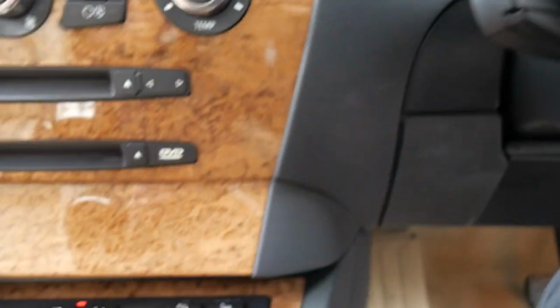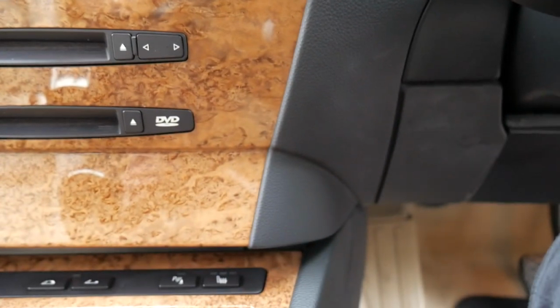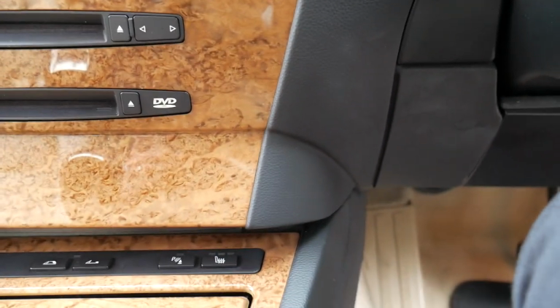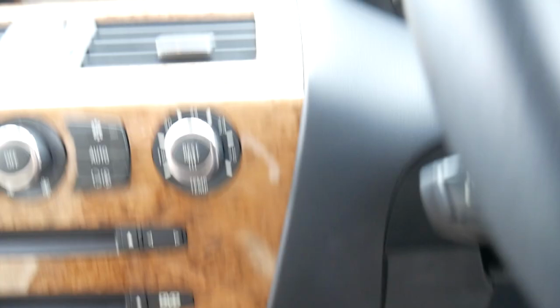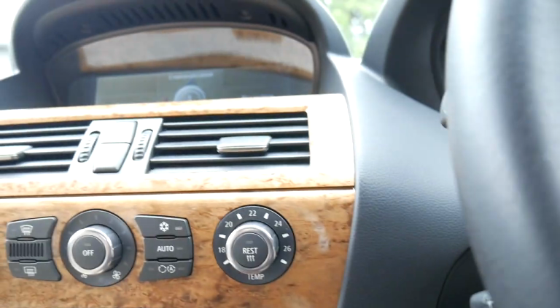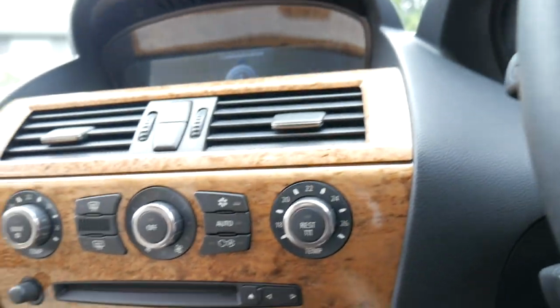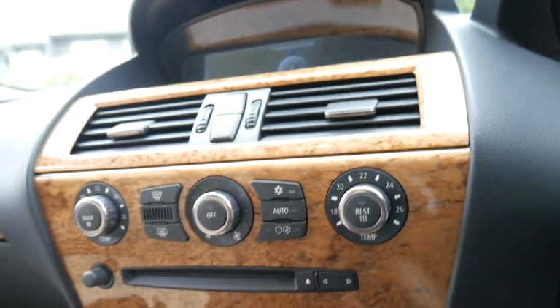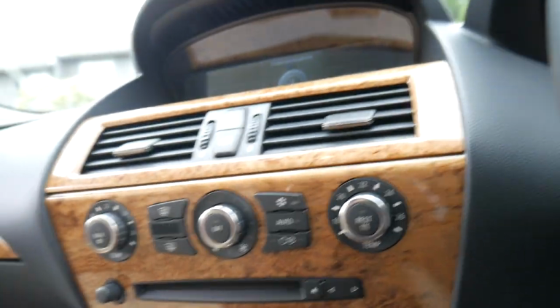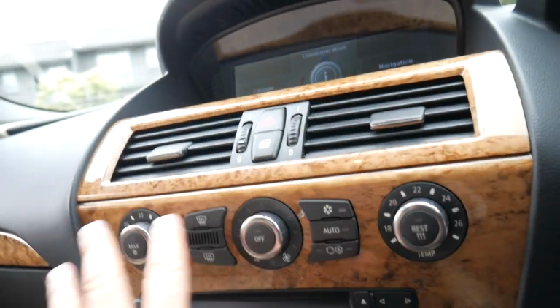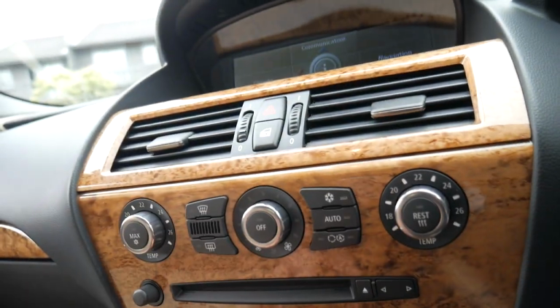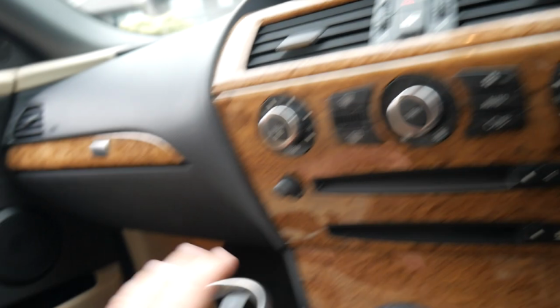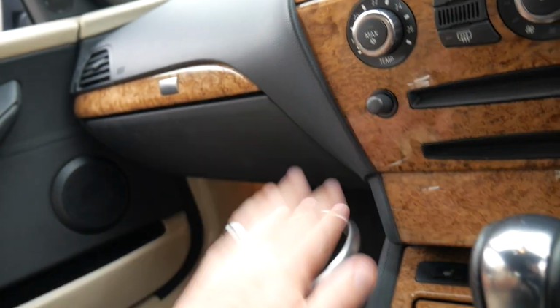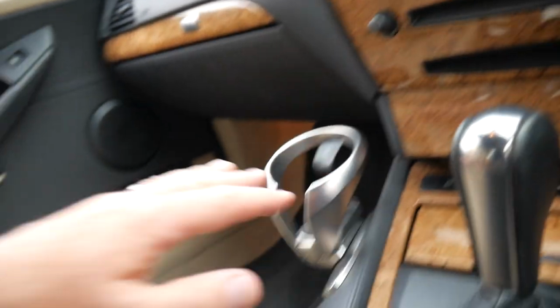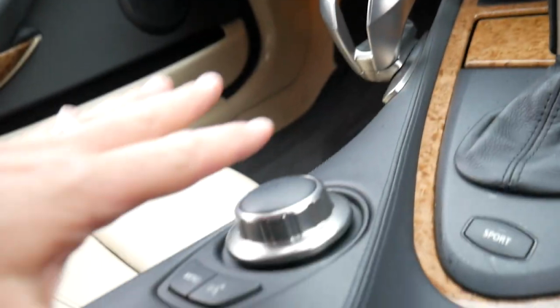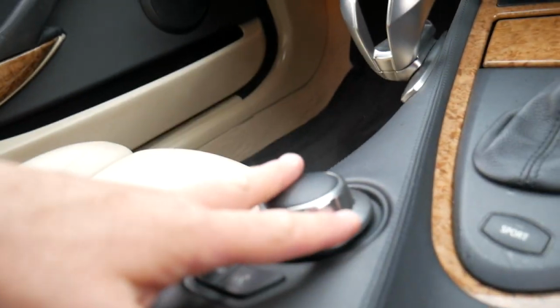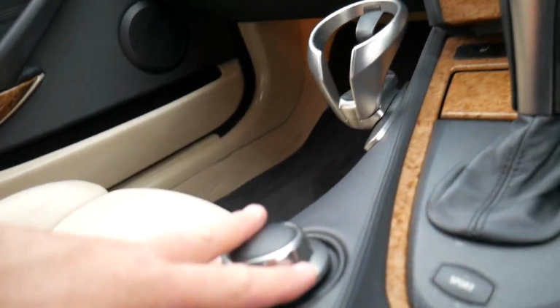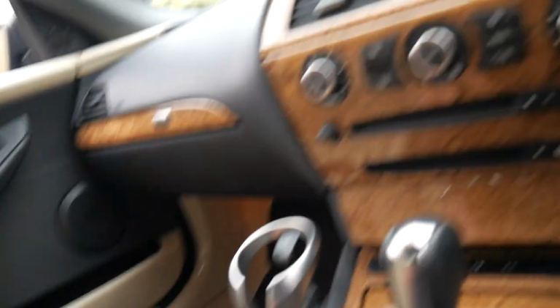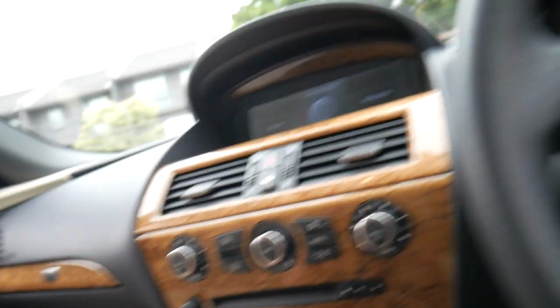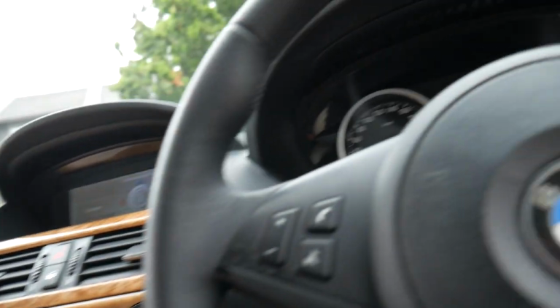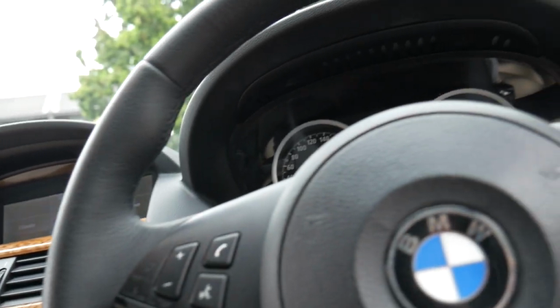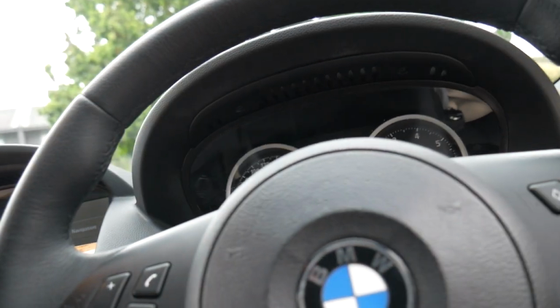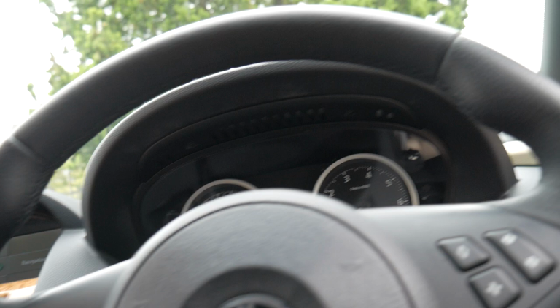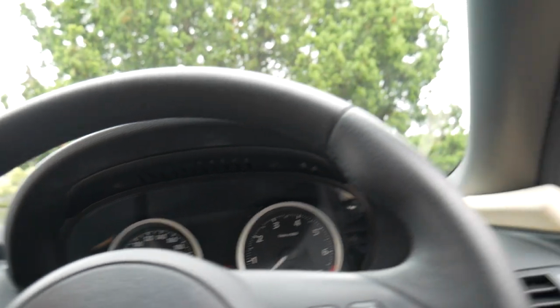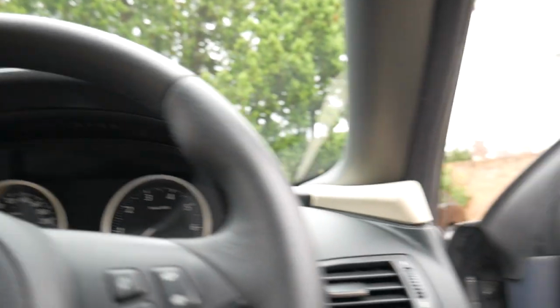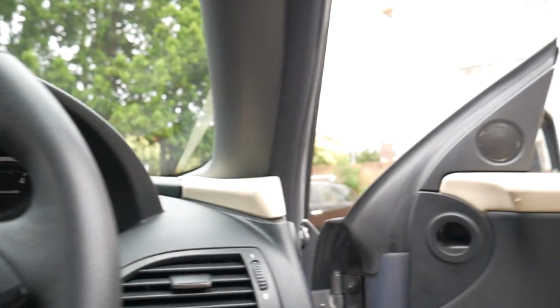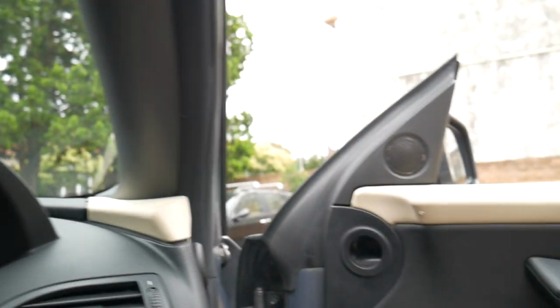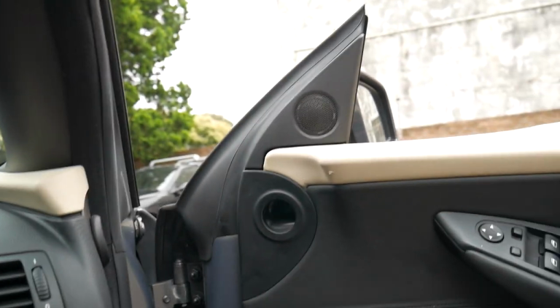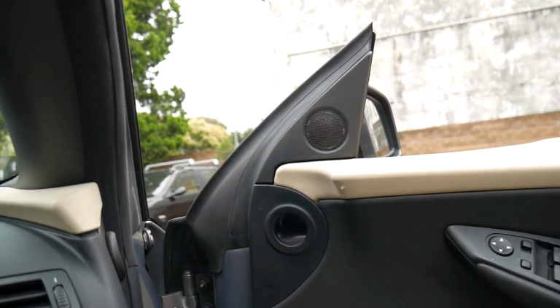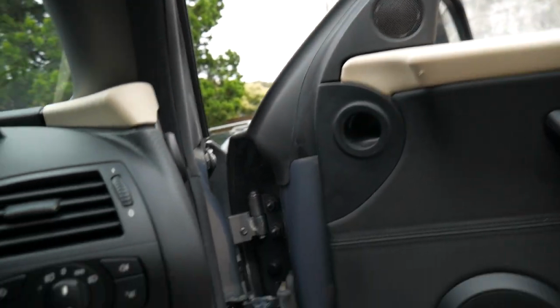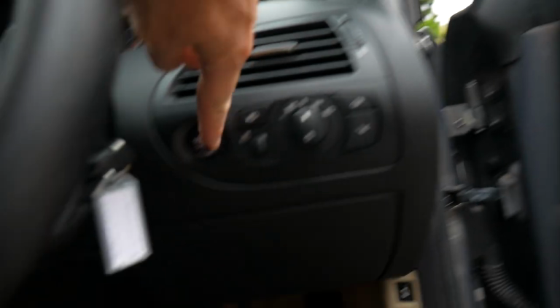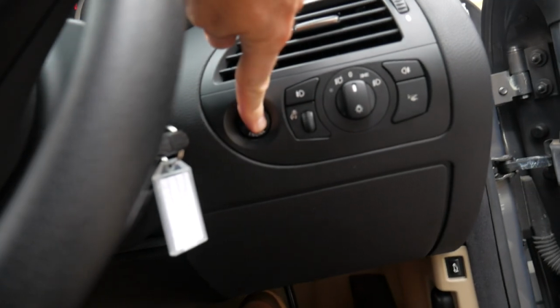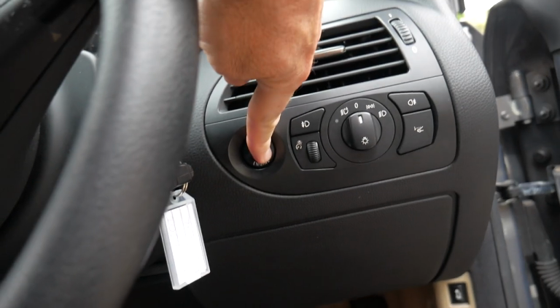You've got DVD, heated seats, dual zone climate control air conditioning, cup holder, and iDrive system which has got your navigation and mobile phone and so forth. Really really lovely — still a very modern car for a lot of reasons. We'll just start it up.